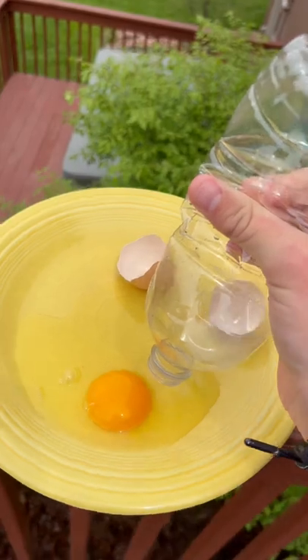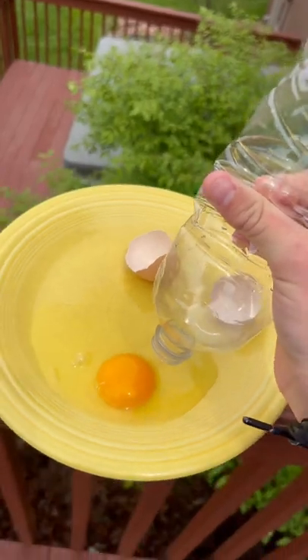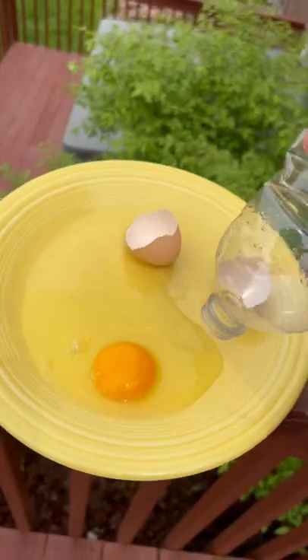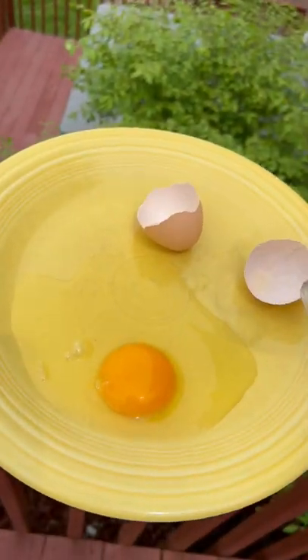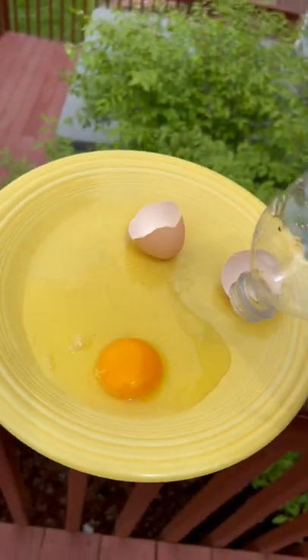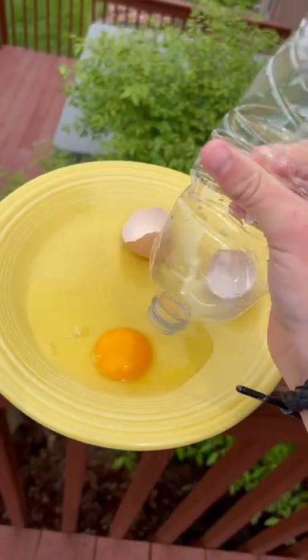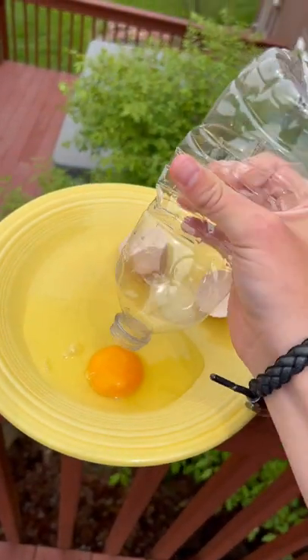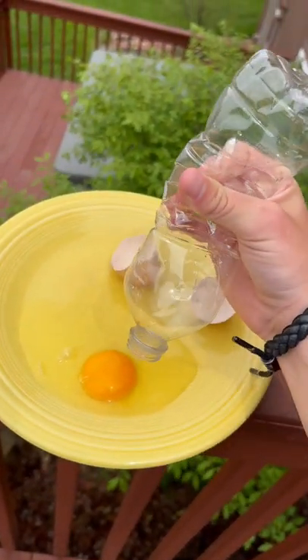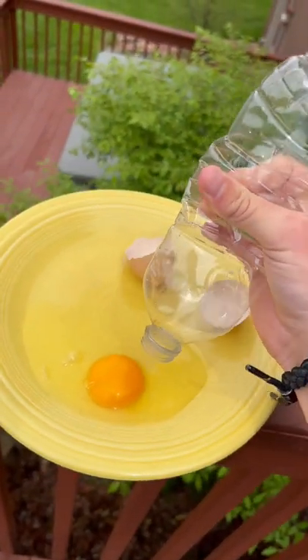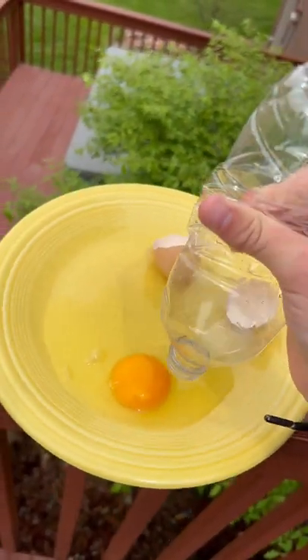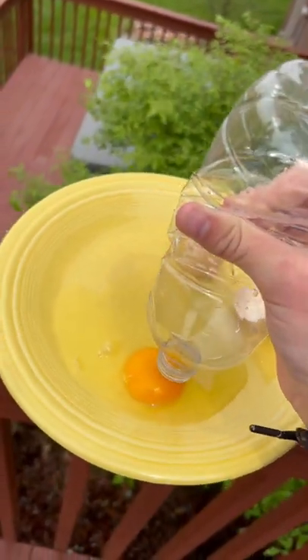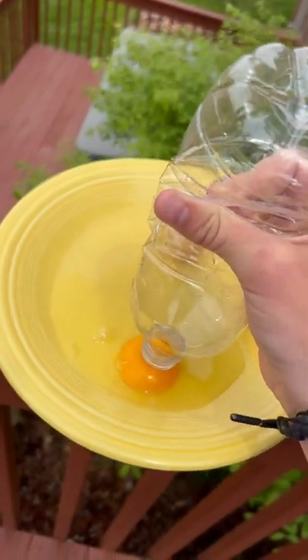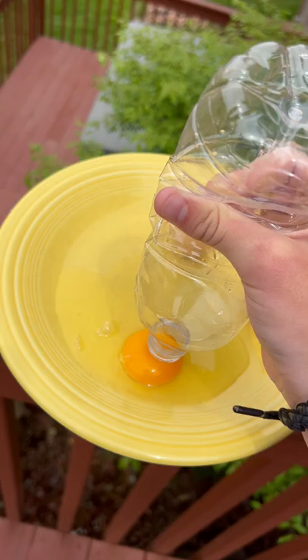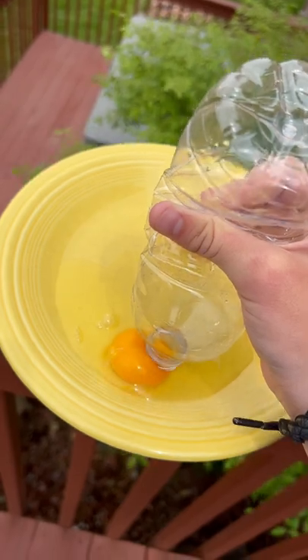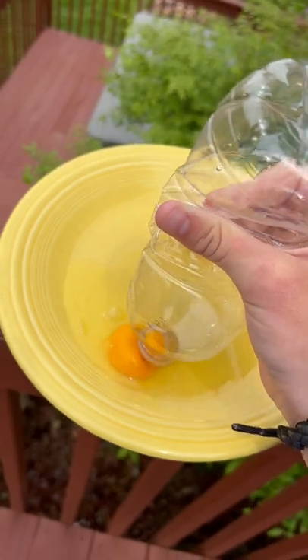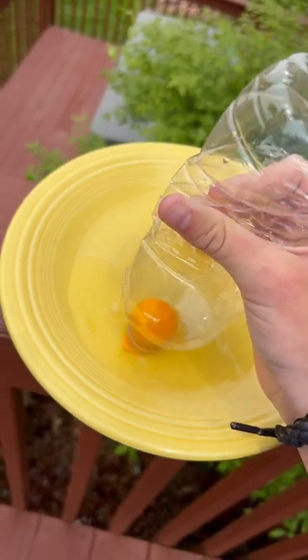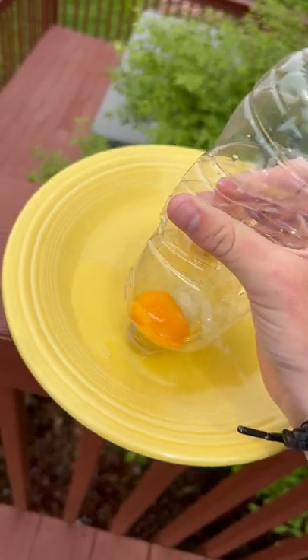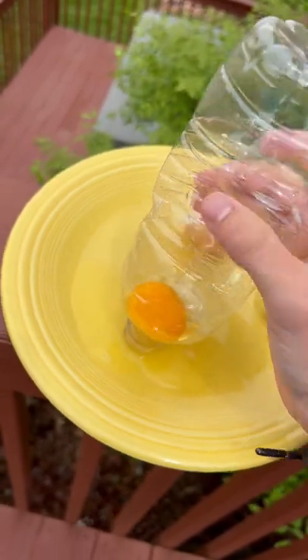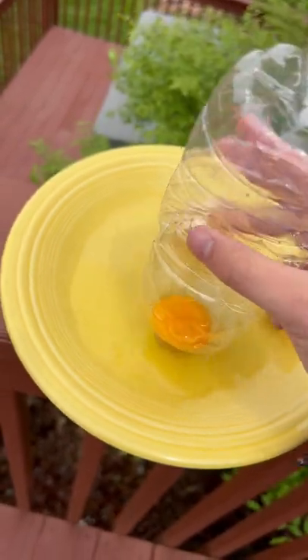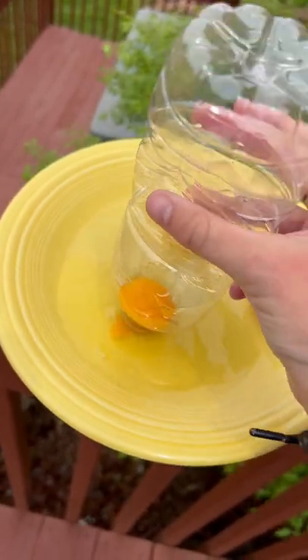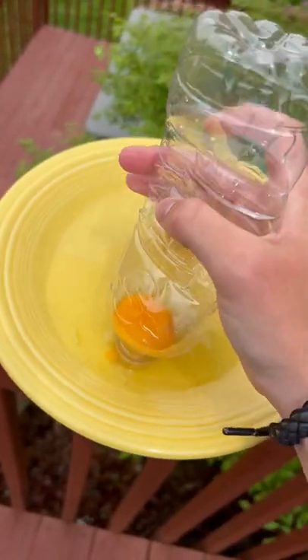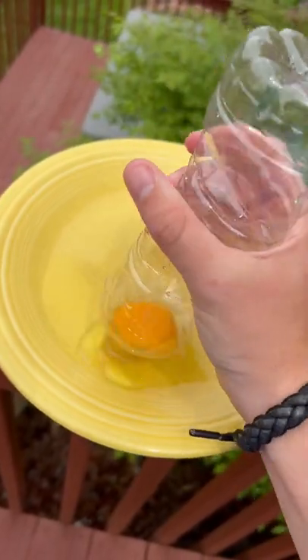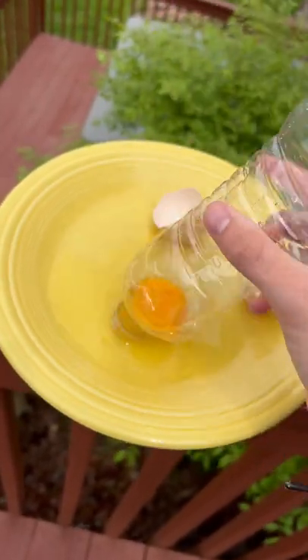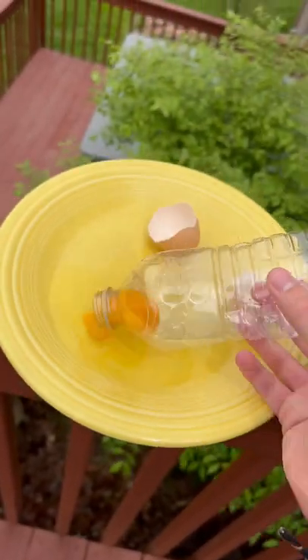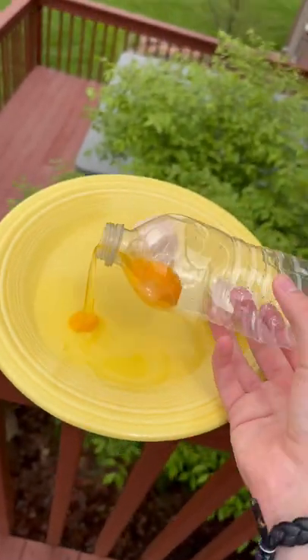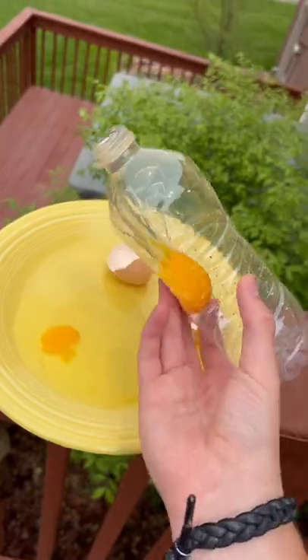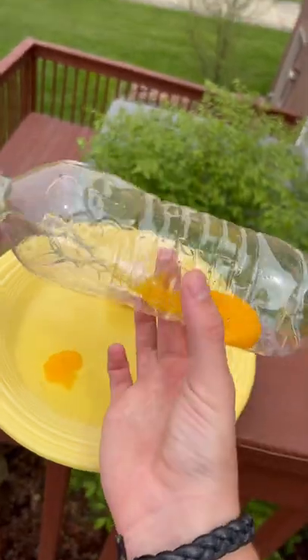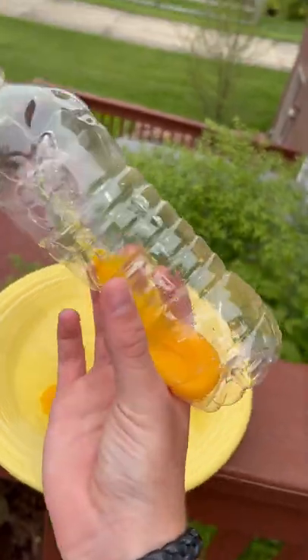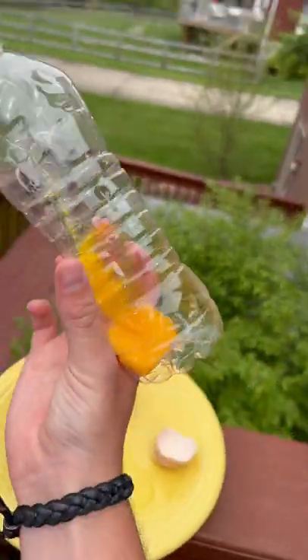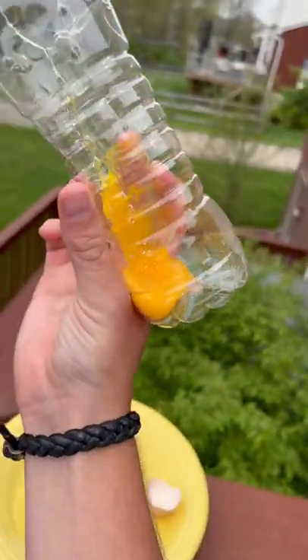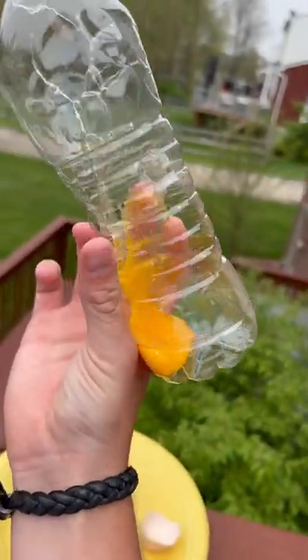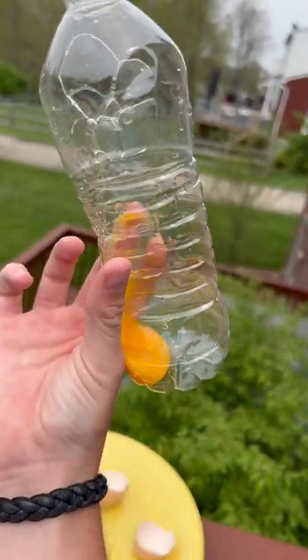Let's say you're cooking breakfast and you have an egg yolk and you don't want to touch it. All you do is get a water bottle, you squeeze it, and then let go, and it goes right into the bottle just like that. Now you can drink it and enjoy it.